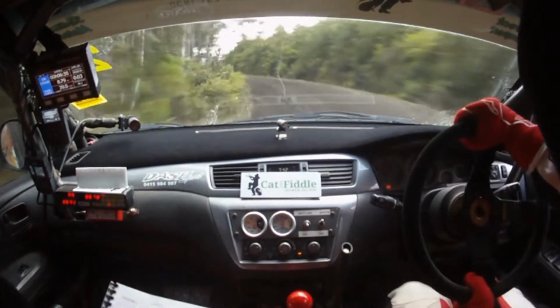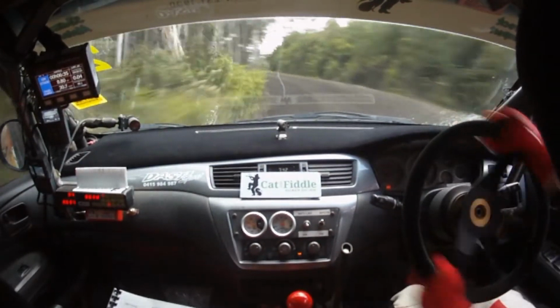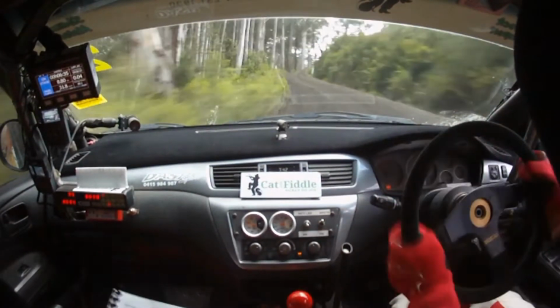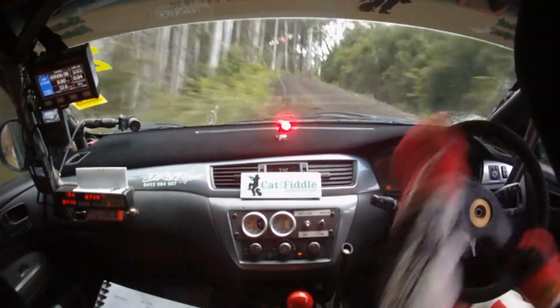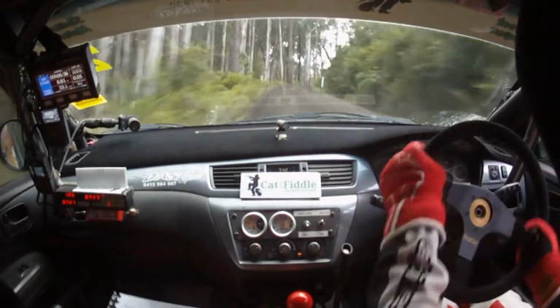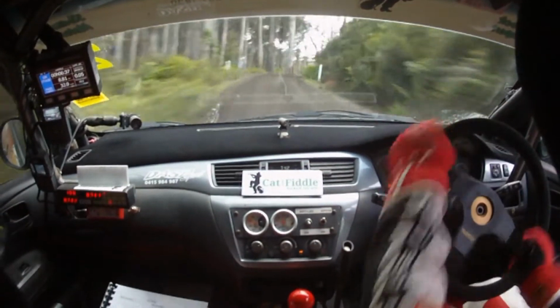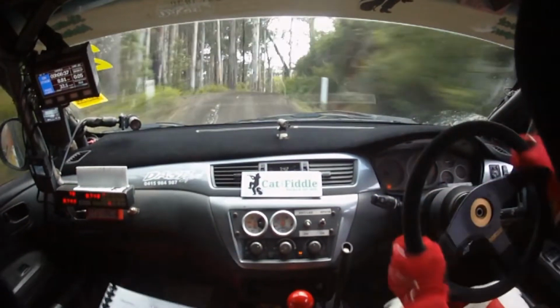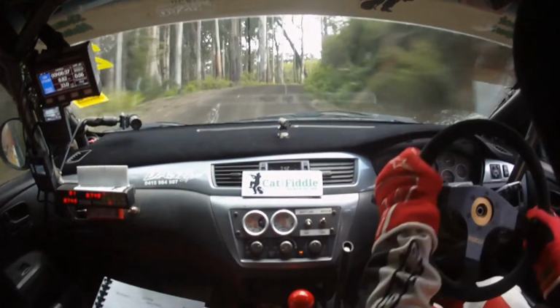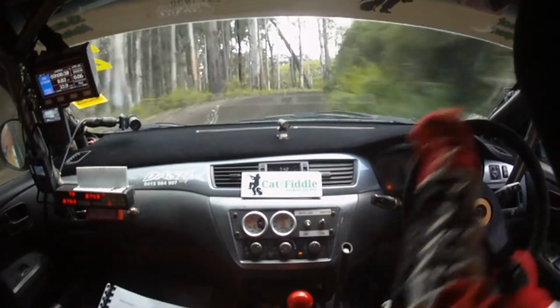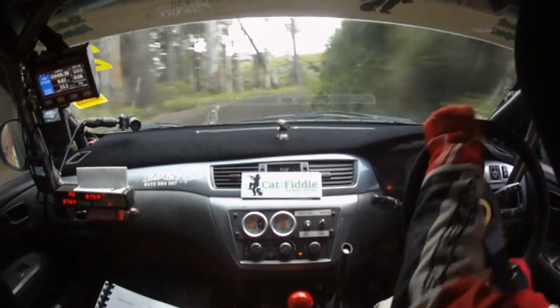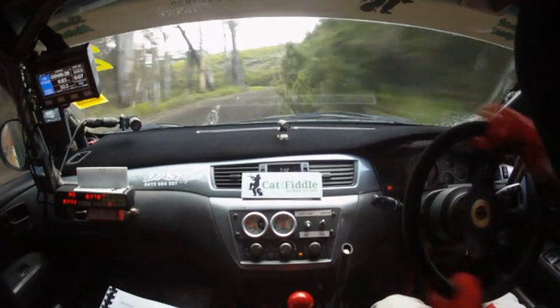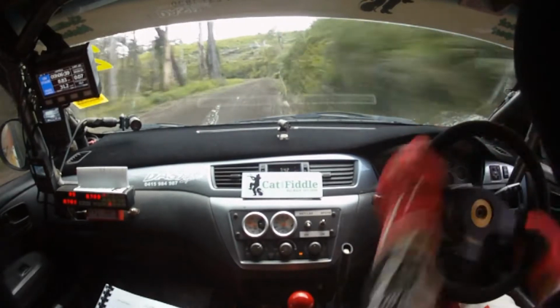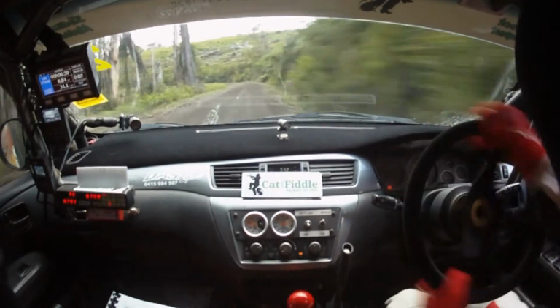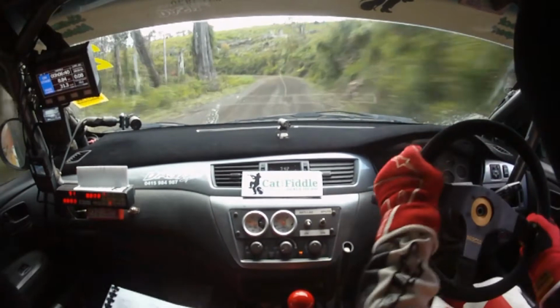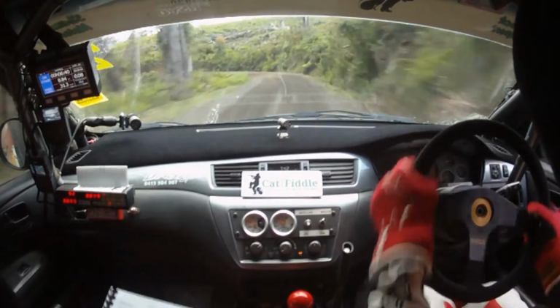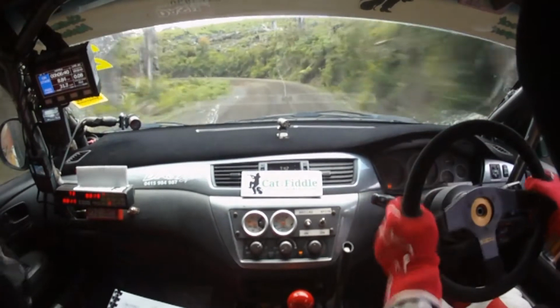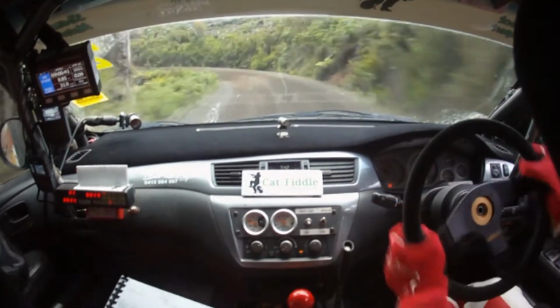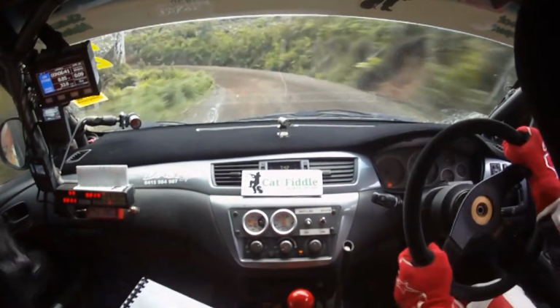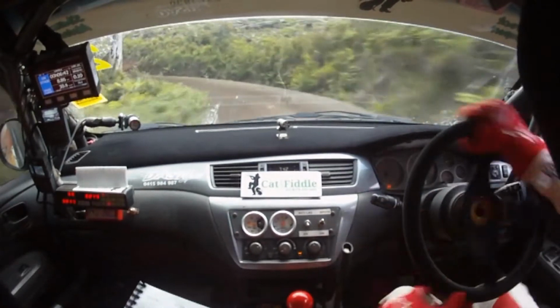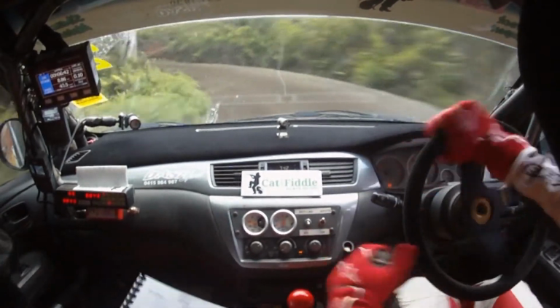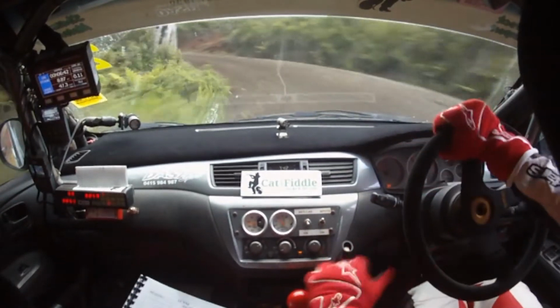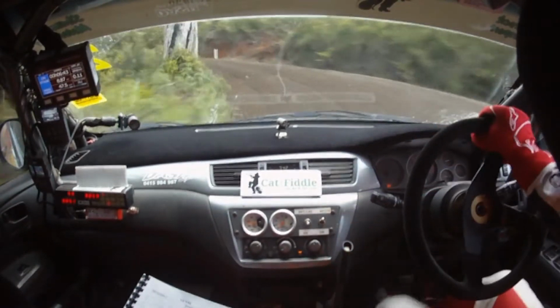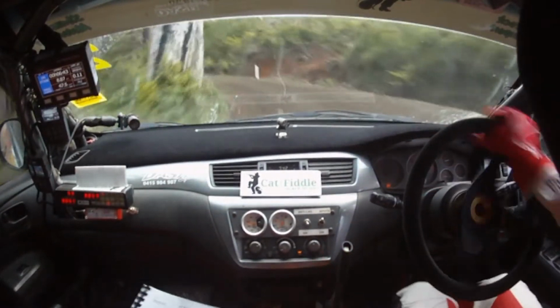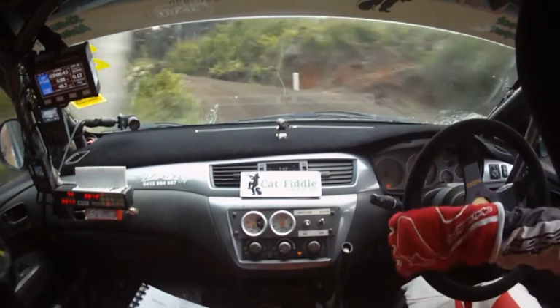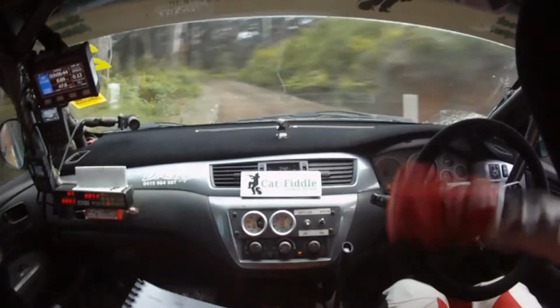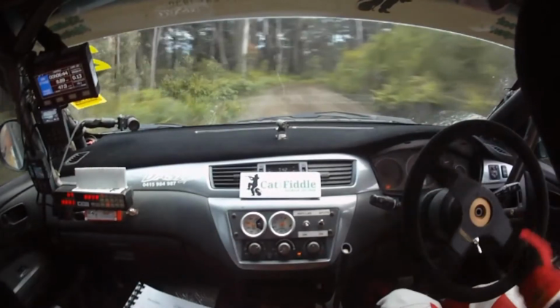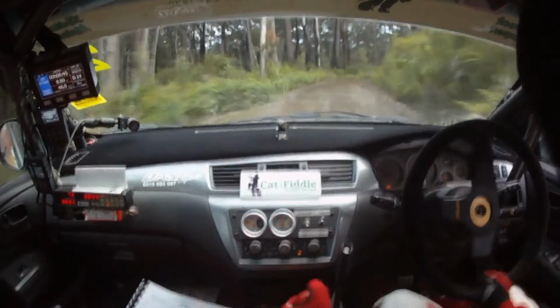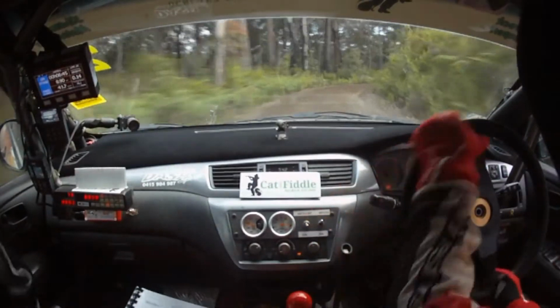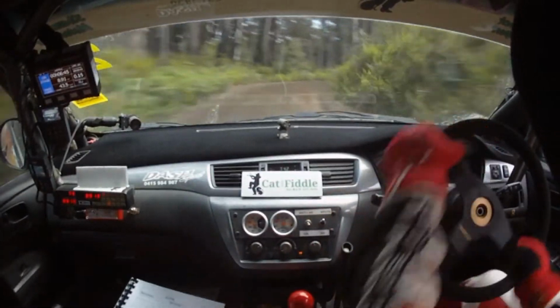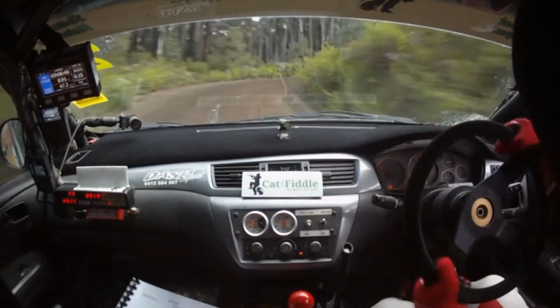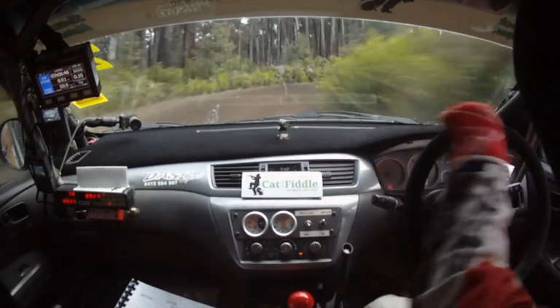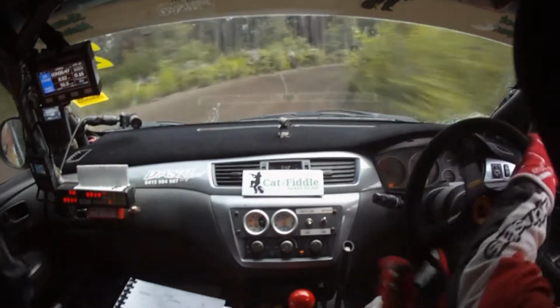And 5 right on crest. Keep in. Into 3 left. Keep in here. 3 left around the corner. 3 left you can see. Plus narrow exit. And 3 right plus.